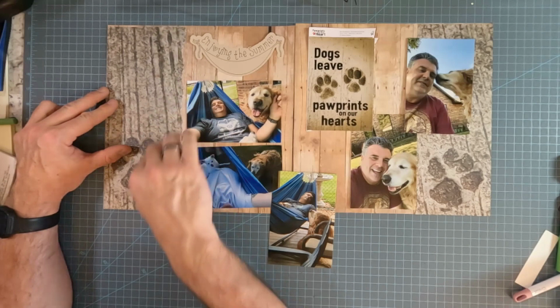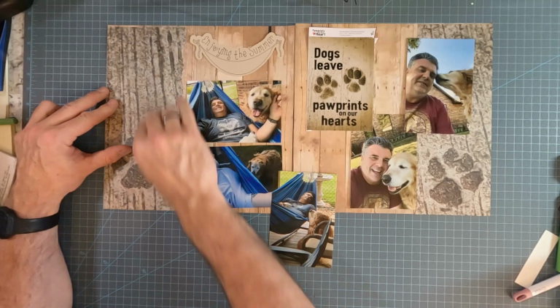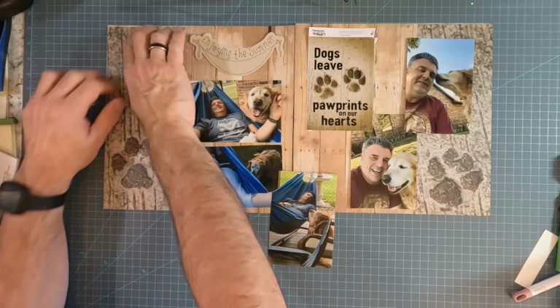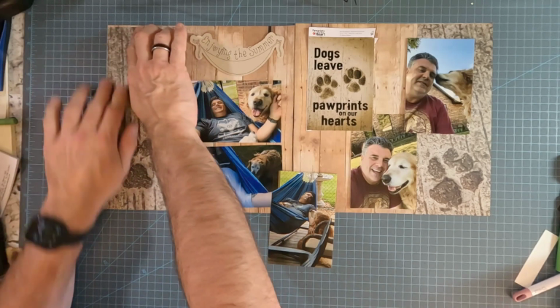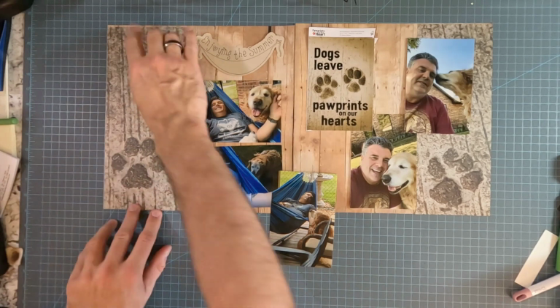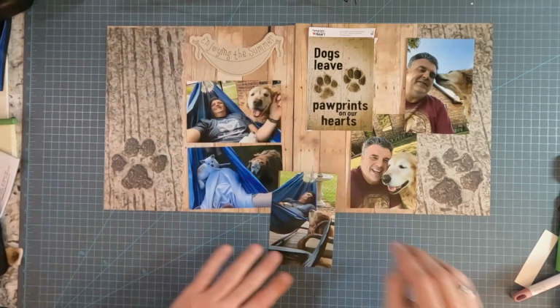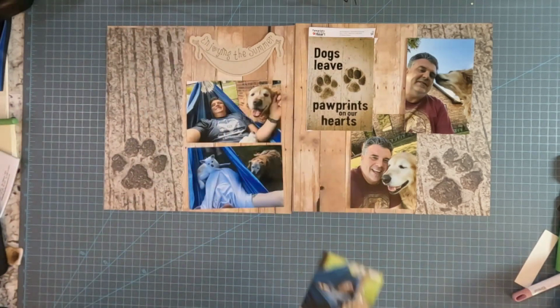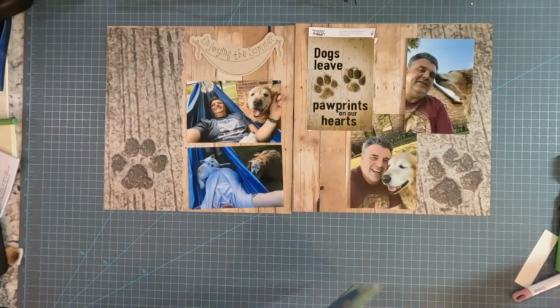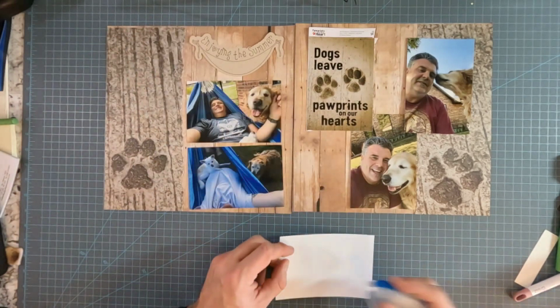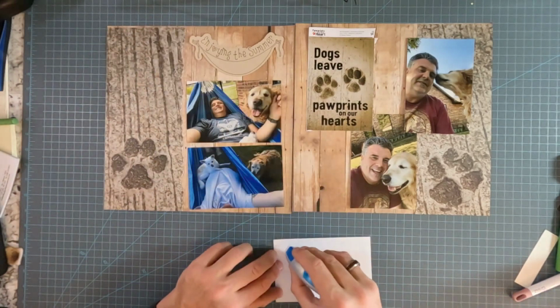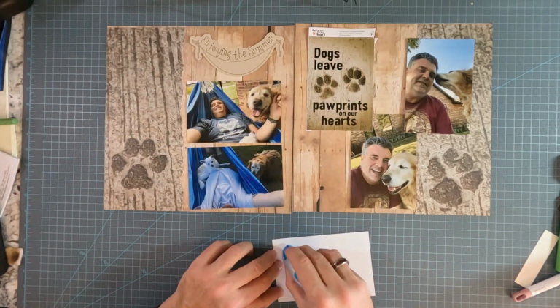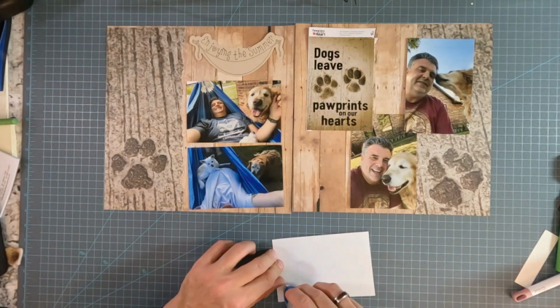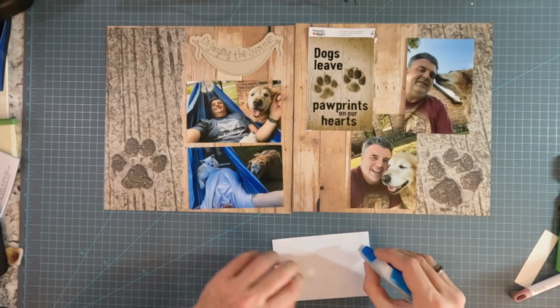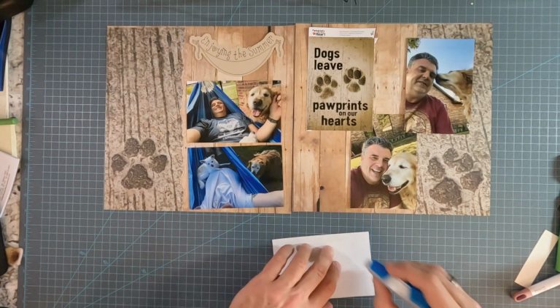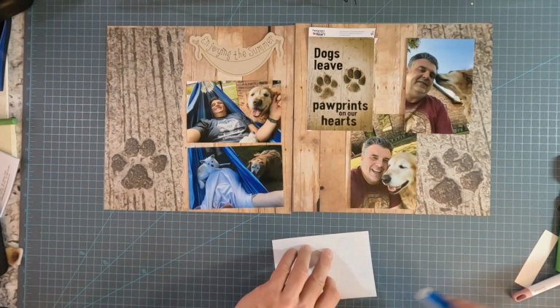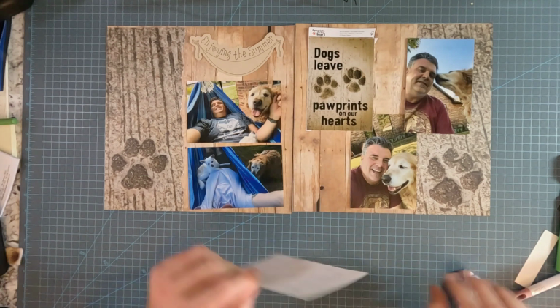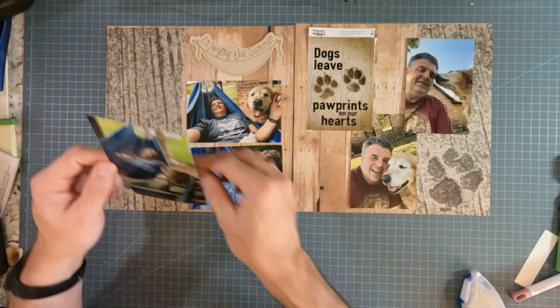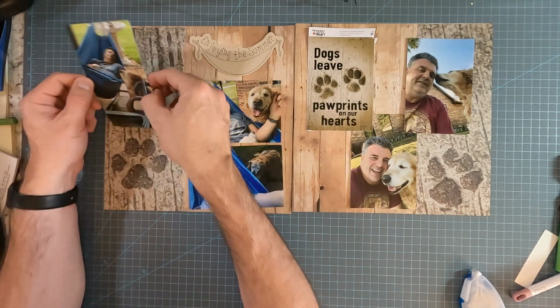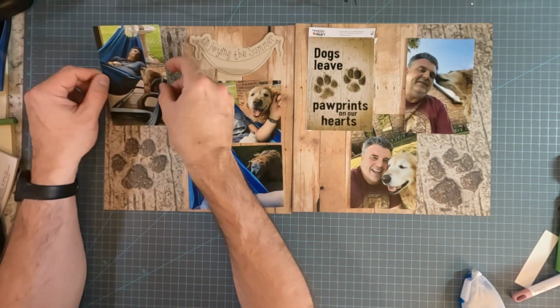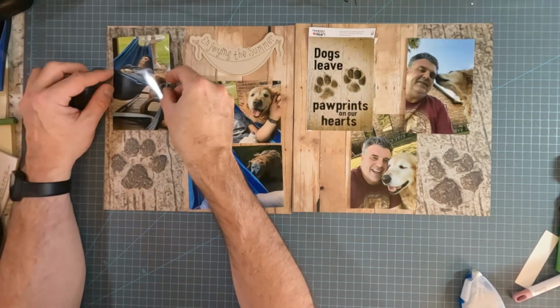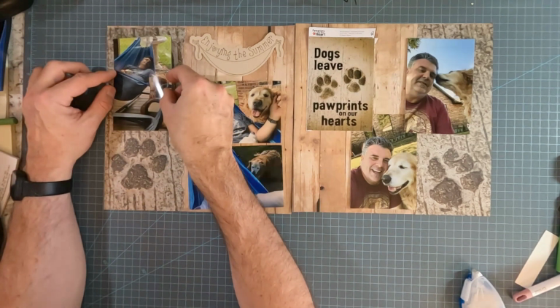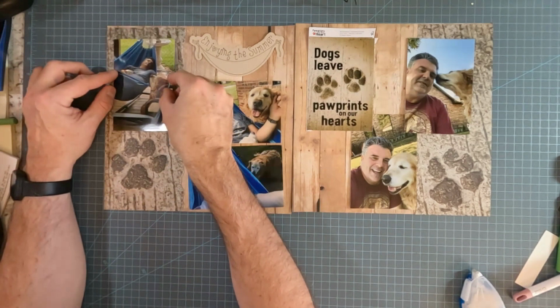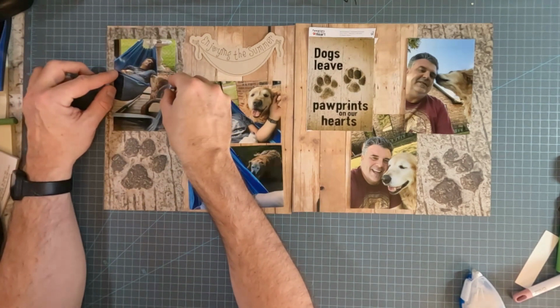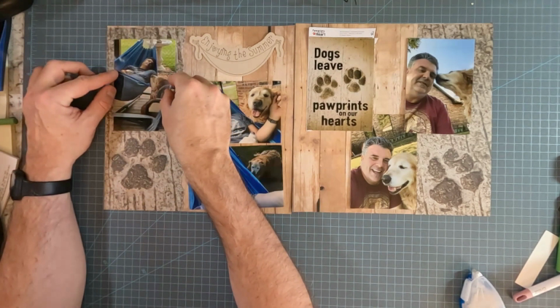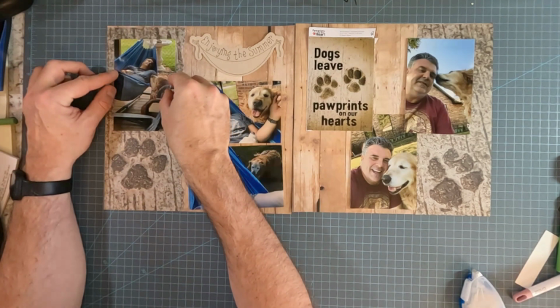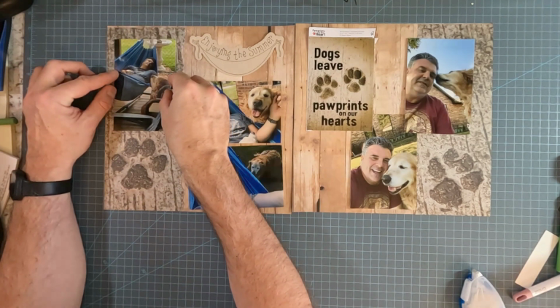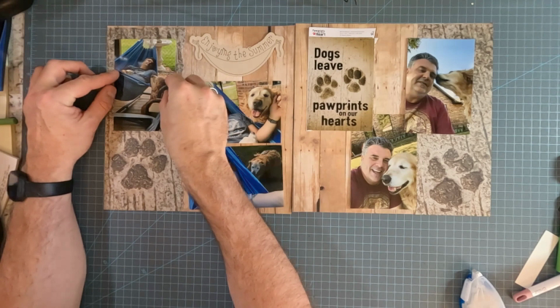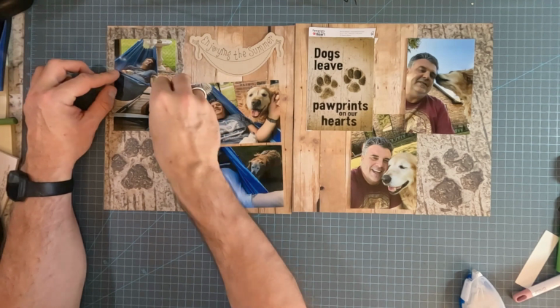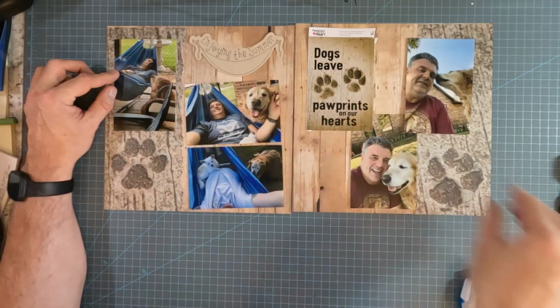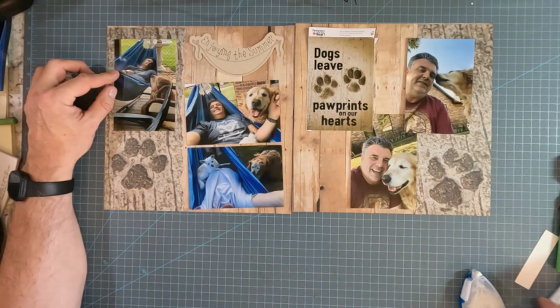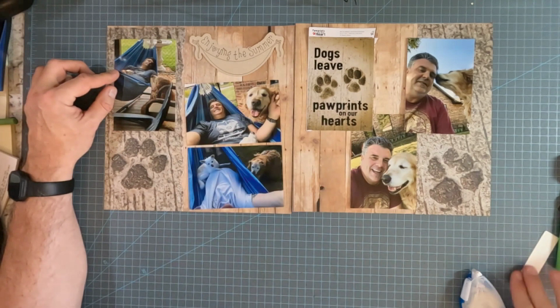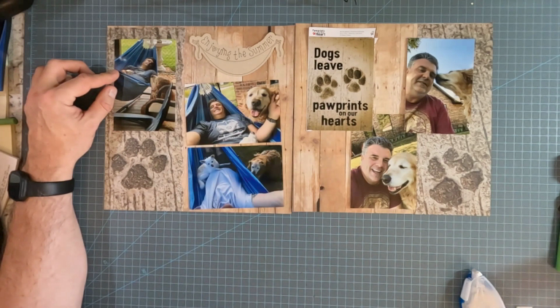So I have a new Cricut Maker, which I've really been enjoying. I'm not going to be doing any bordering on any of these pictures, just because I think it would make it too busy.